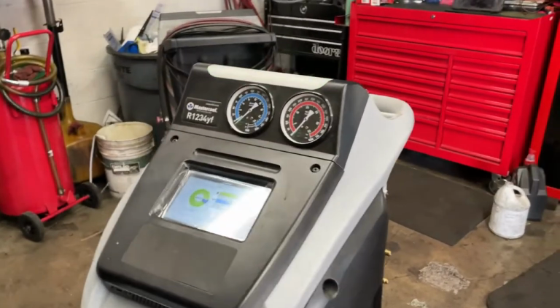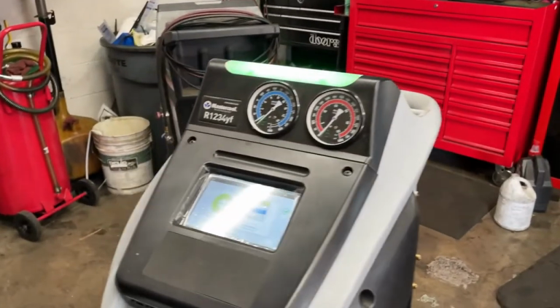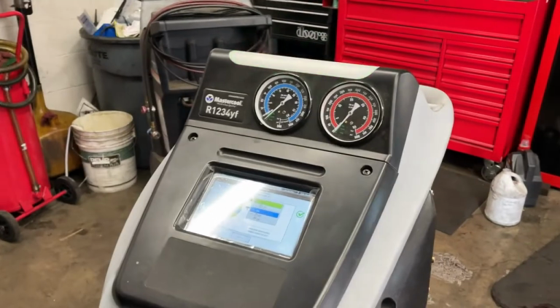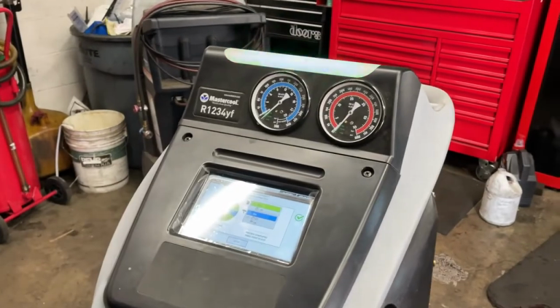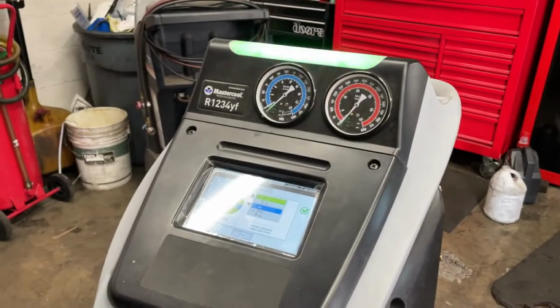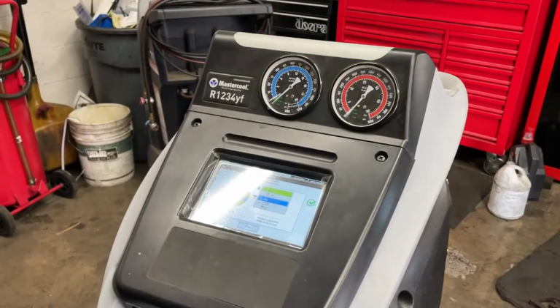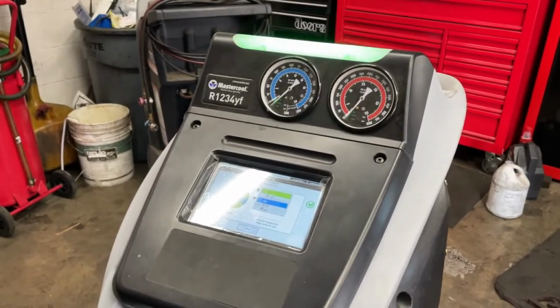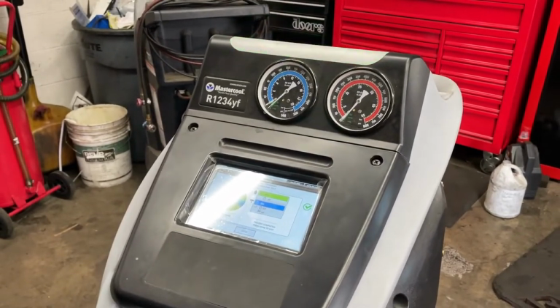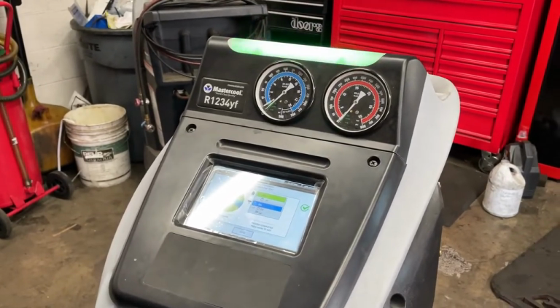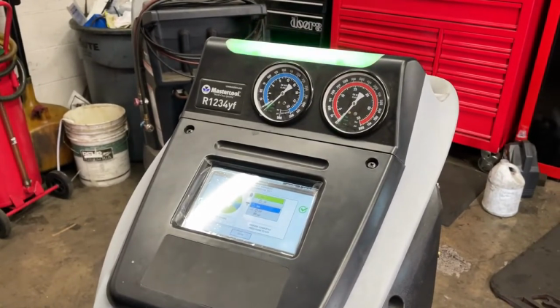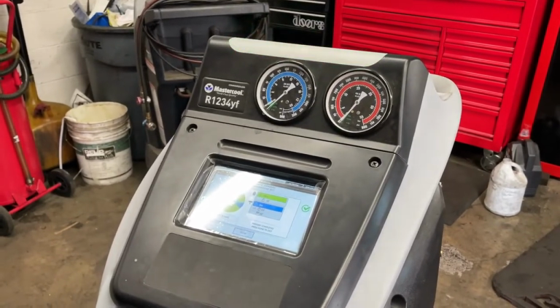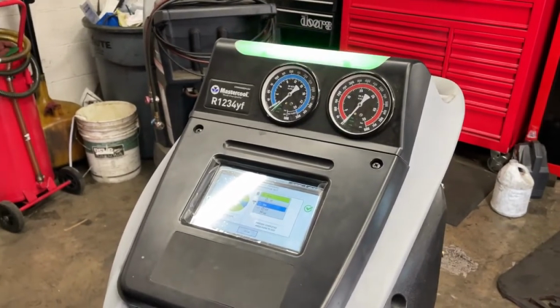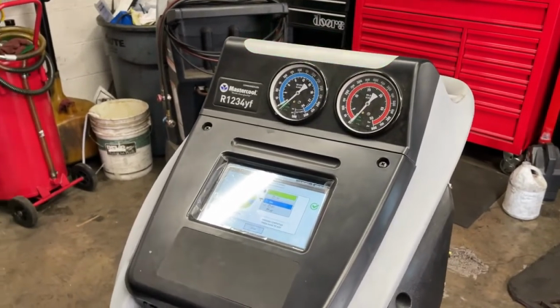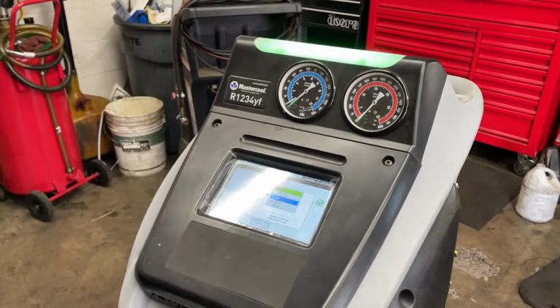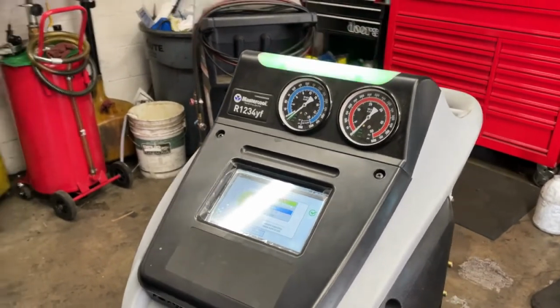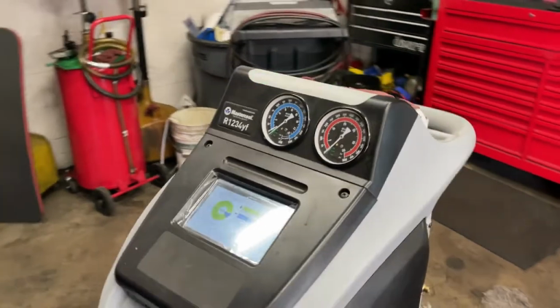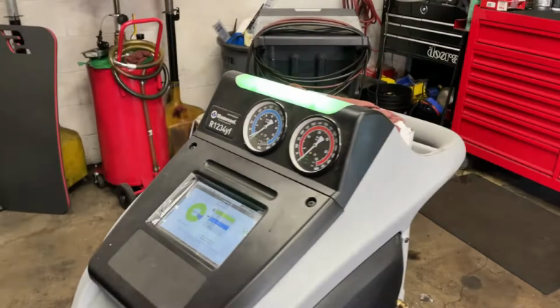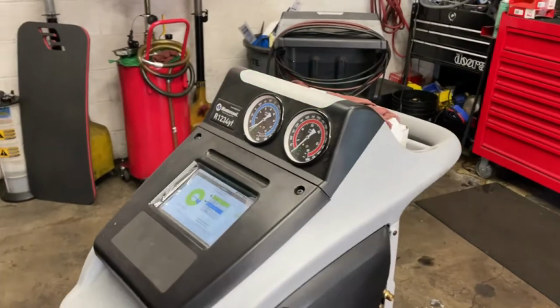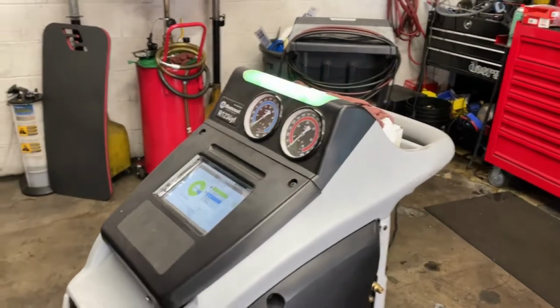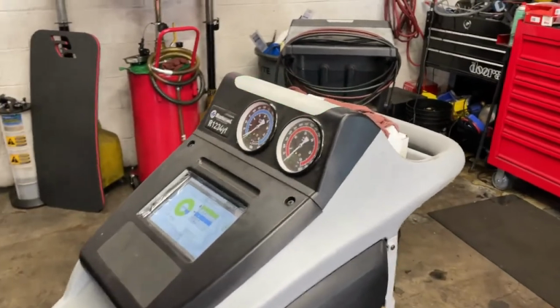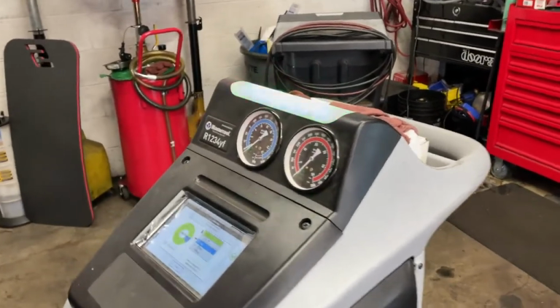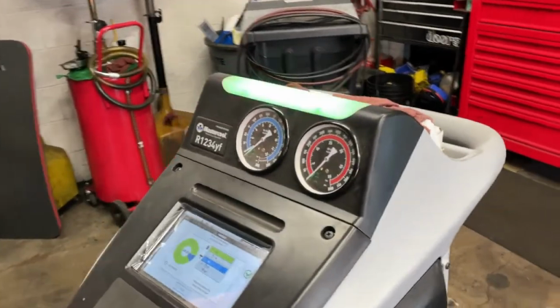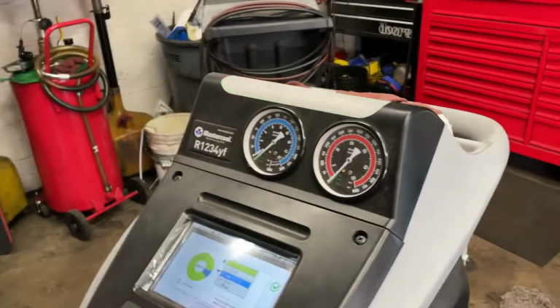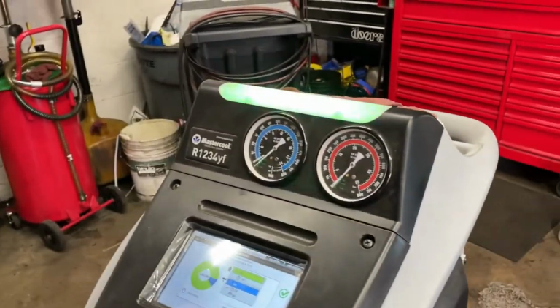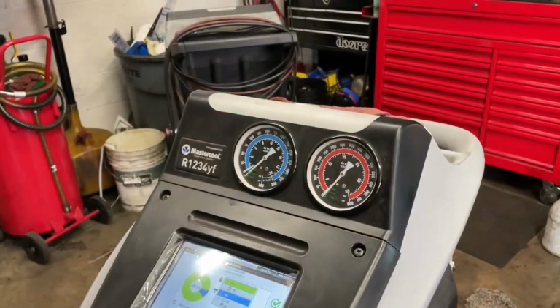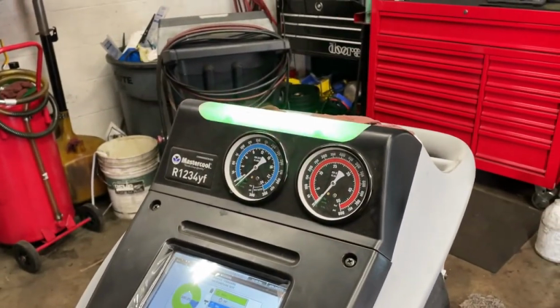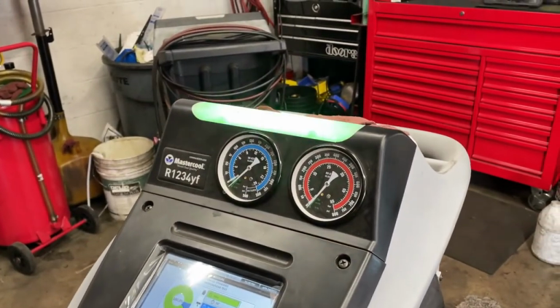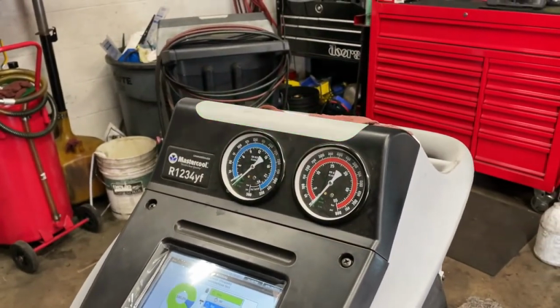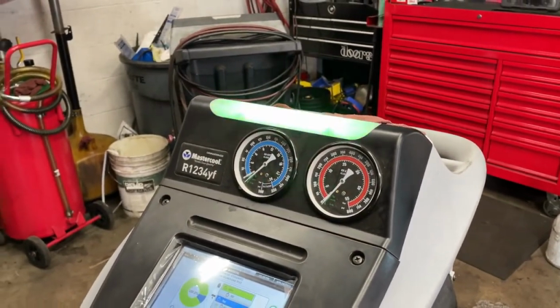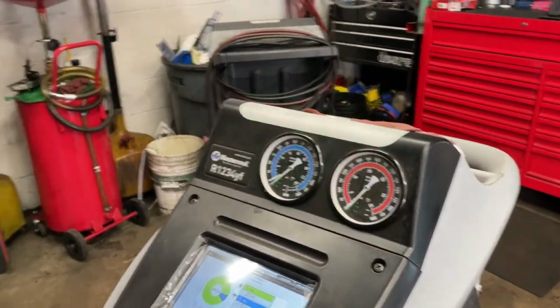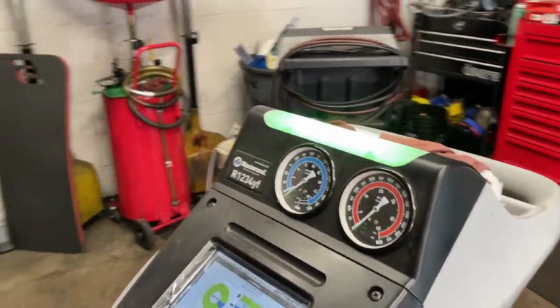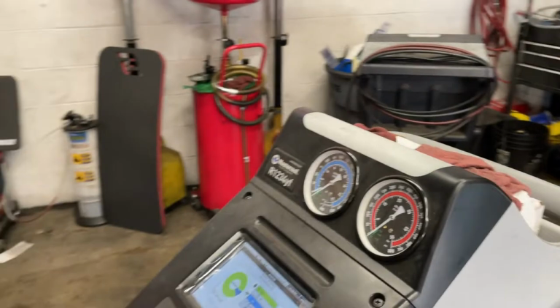That is the new R-1234YF air conditioning machine. And the fact that the light is blinking, it's telling us that it's really done with everything that it has to do.